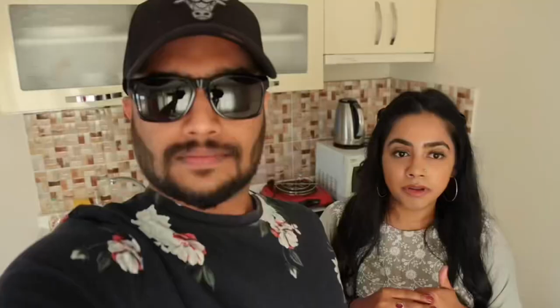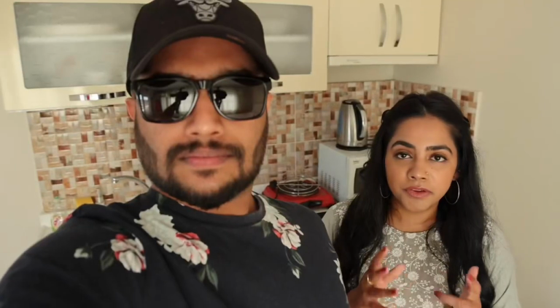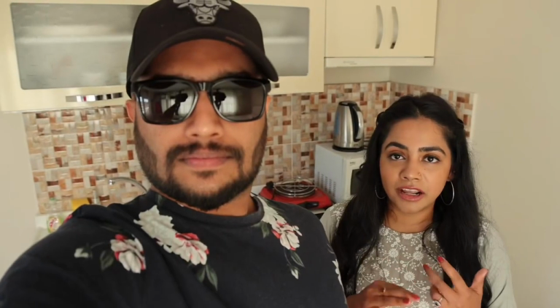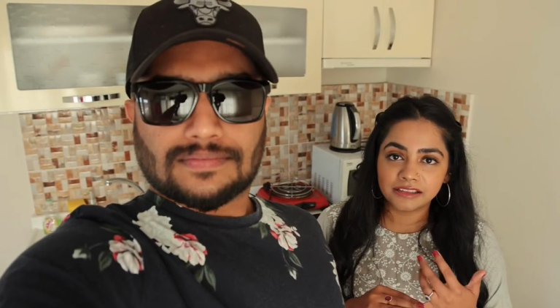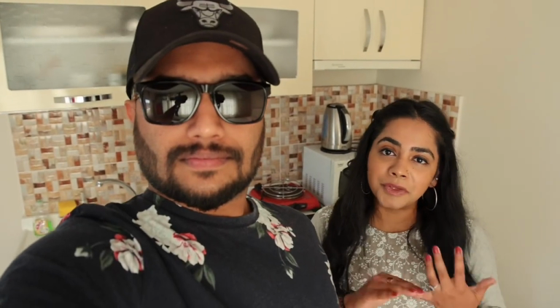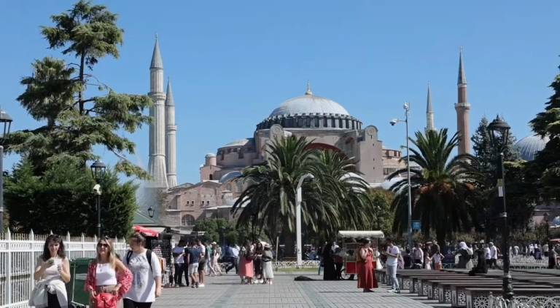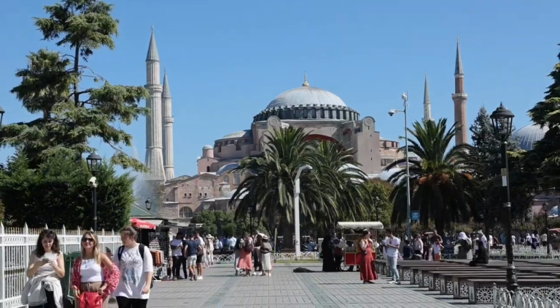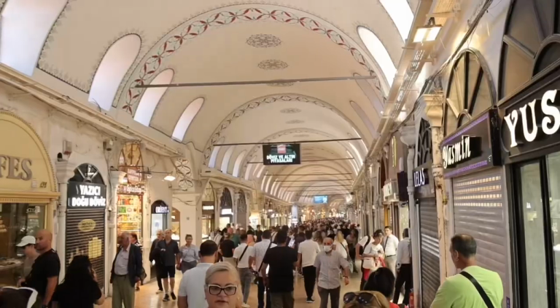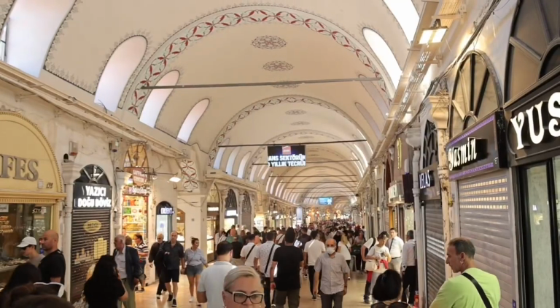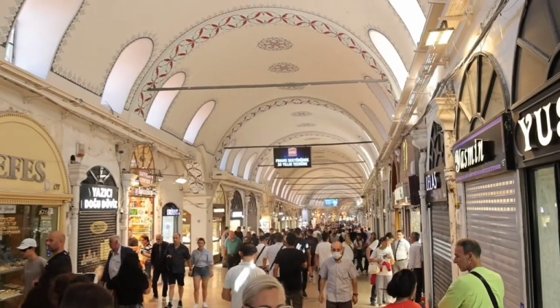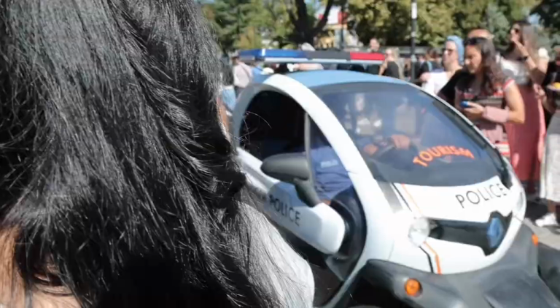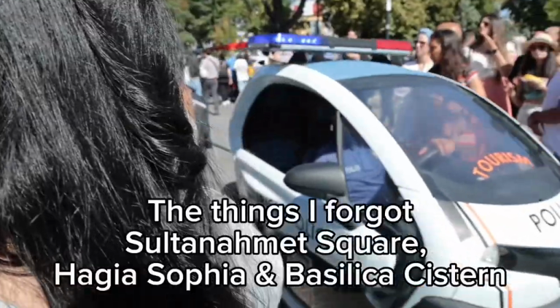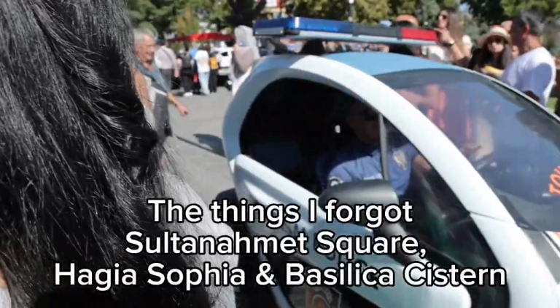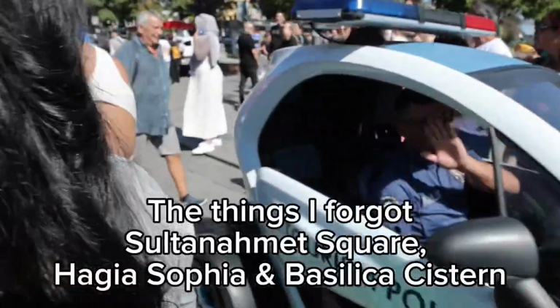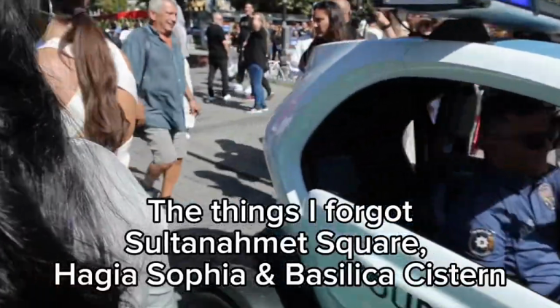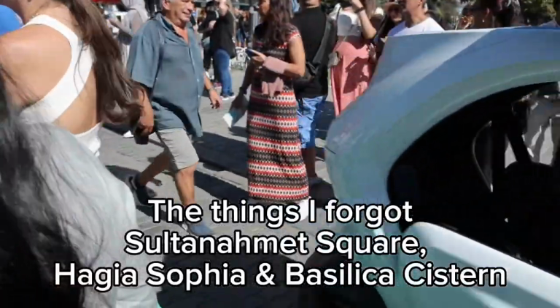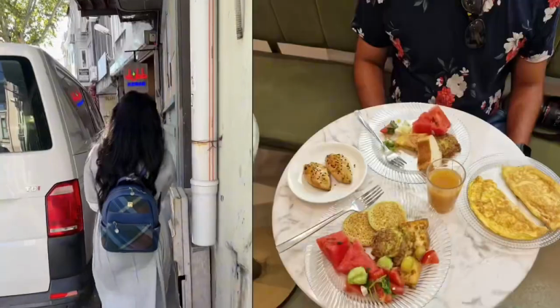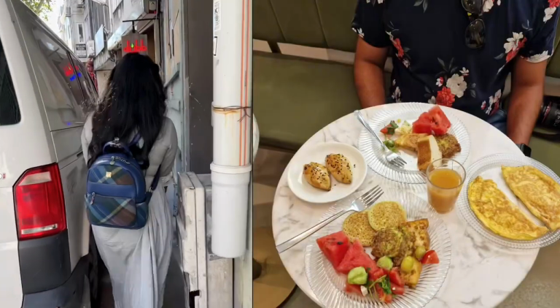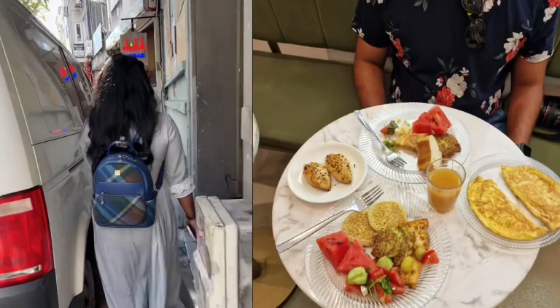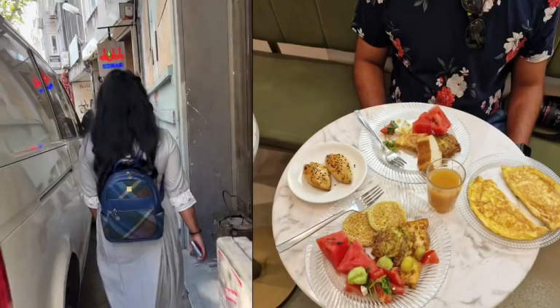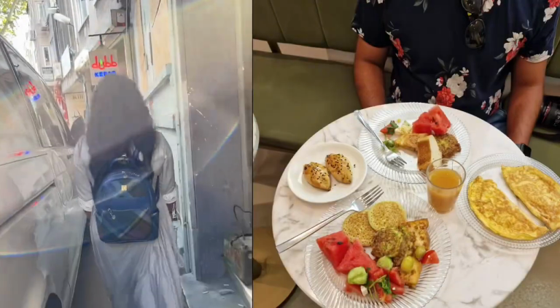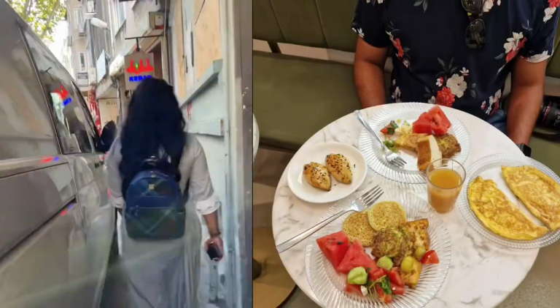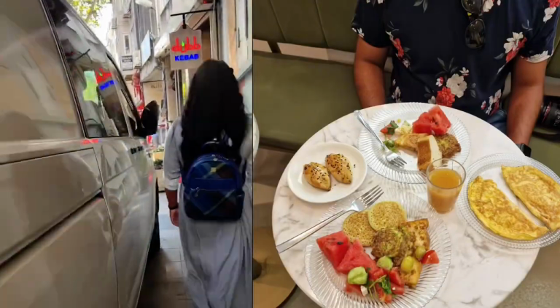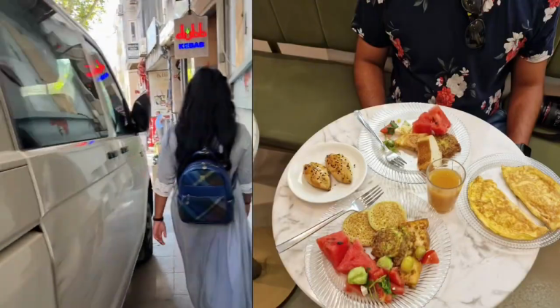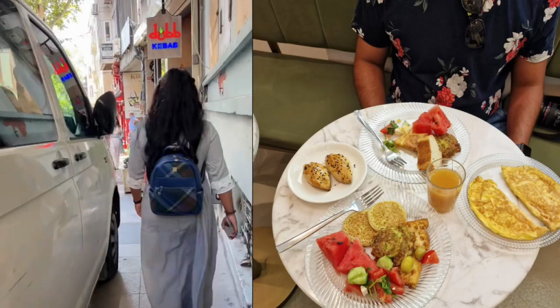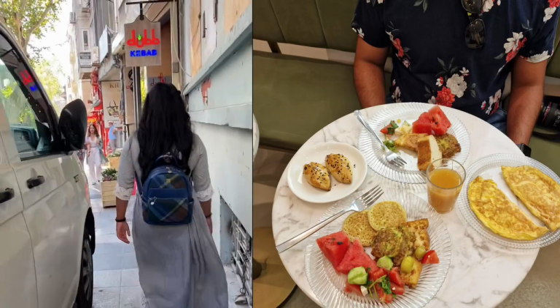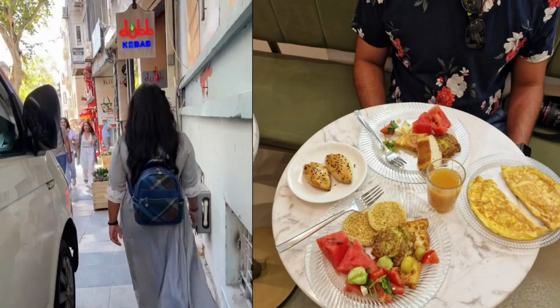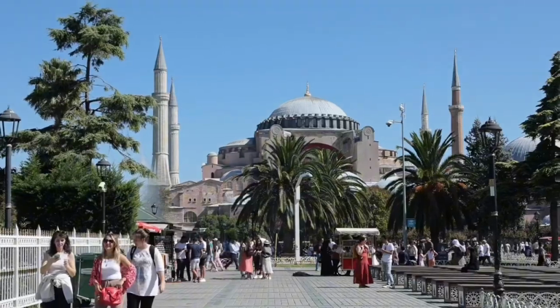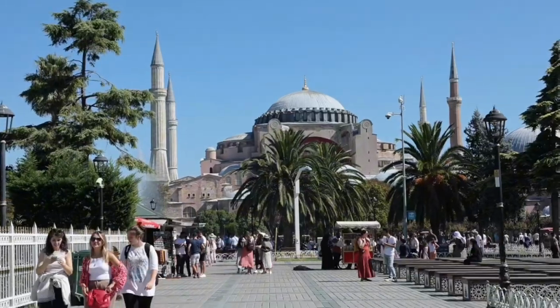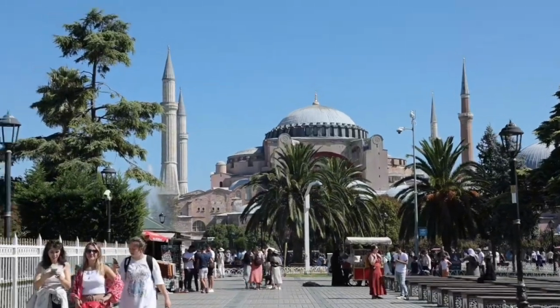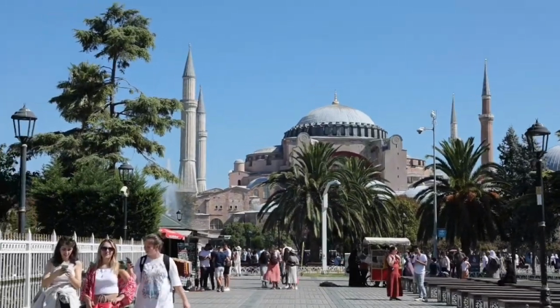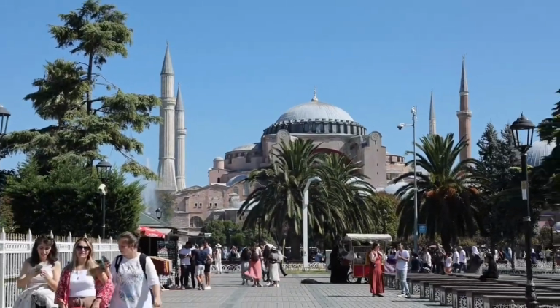A few things on our list are the Blue Mosque, Grand Bazaar, and a few other things. We started our day by having some breakfast near our stay, then headed off to the Blue Mosque.